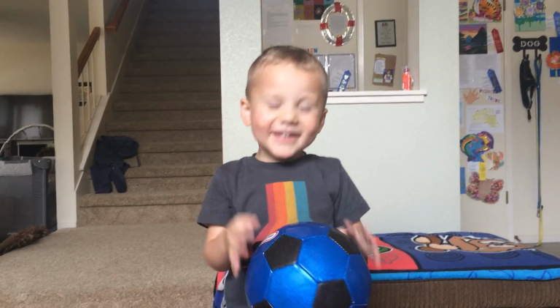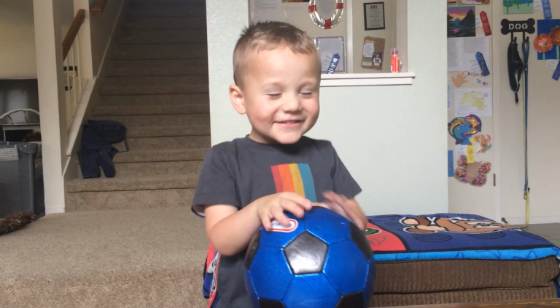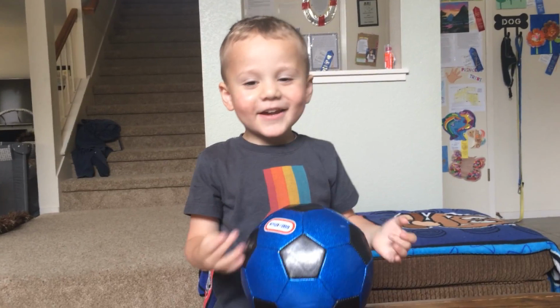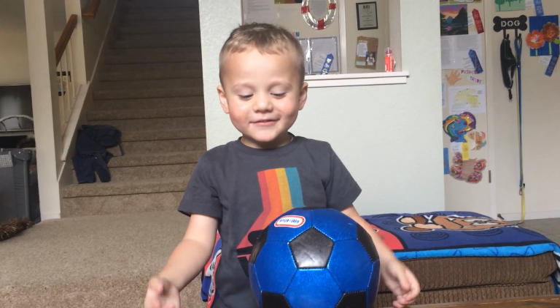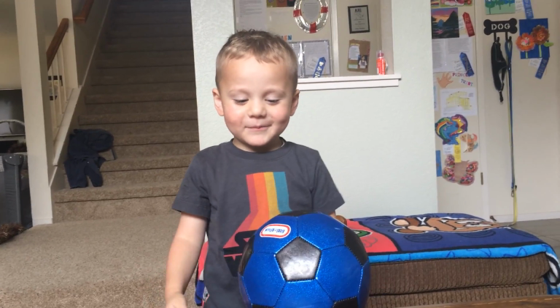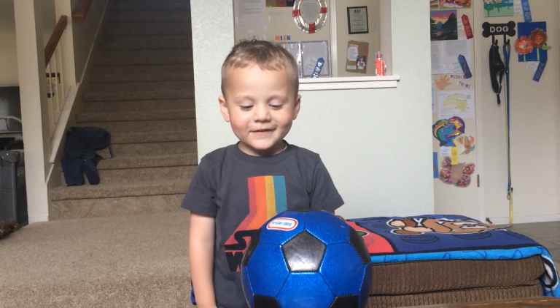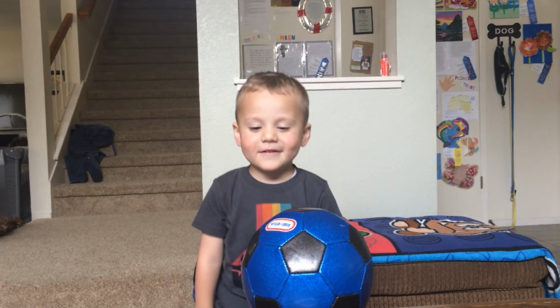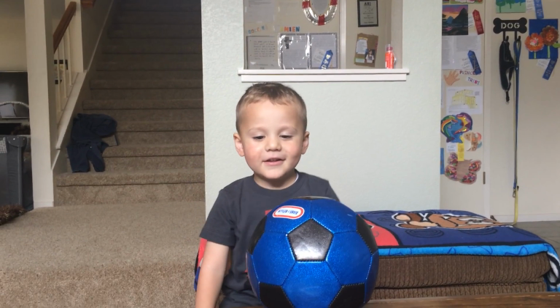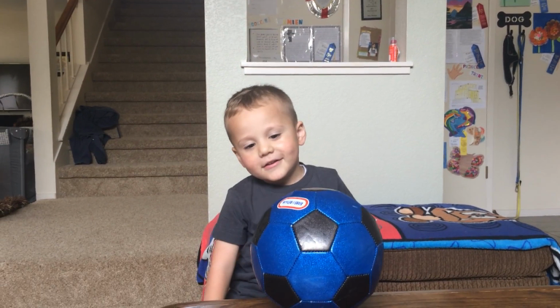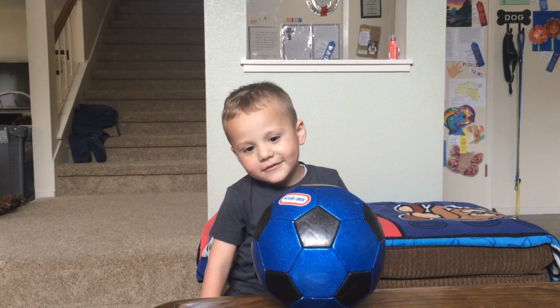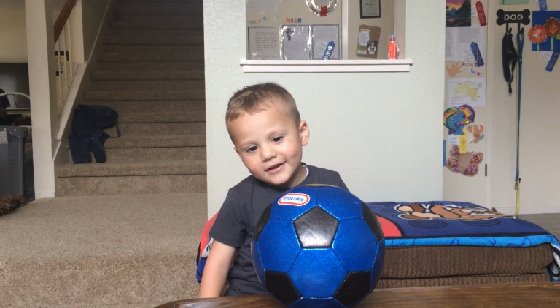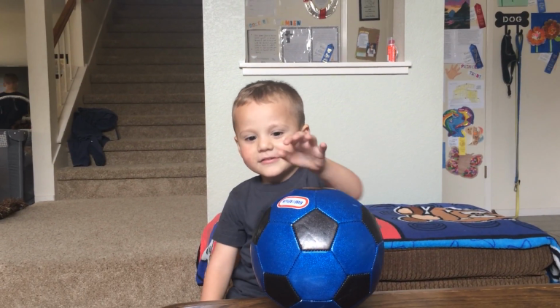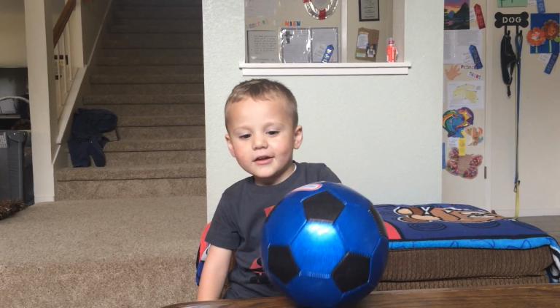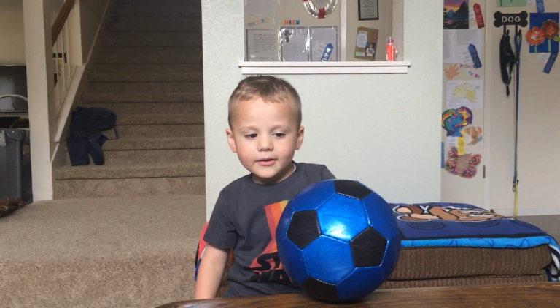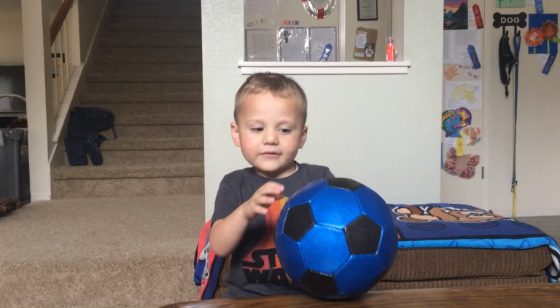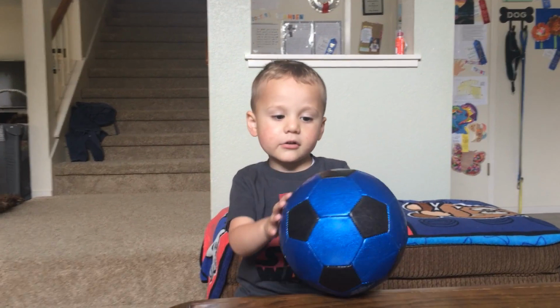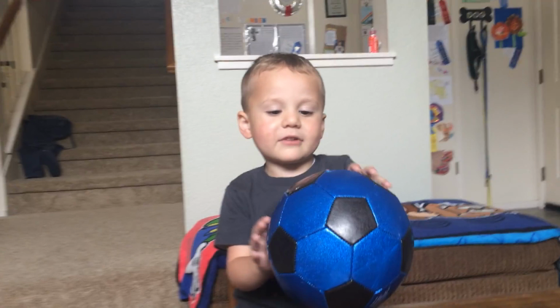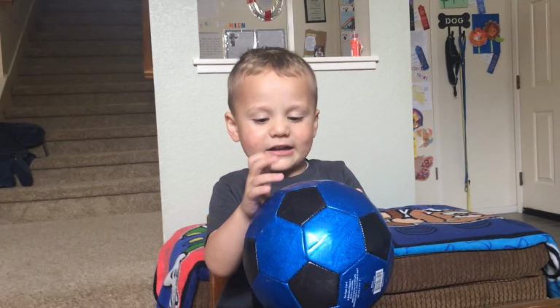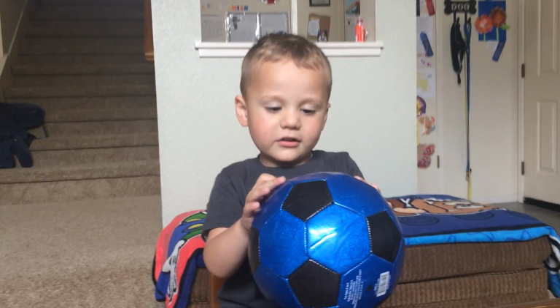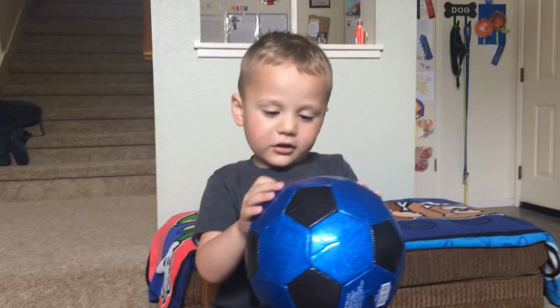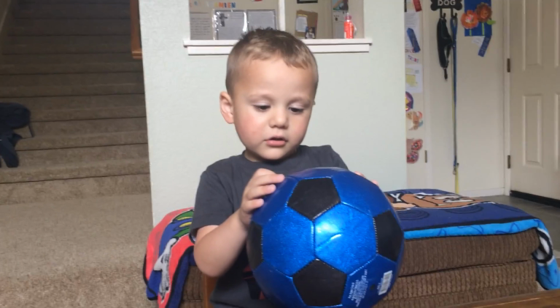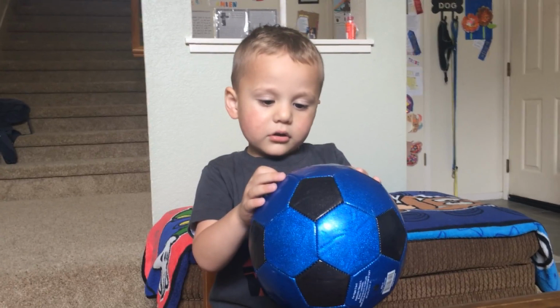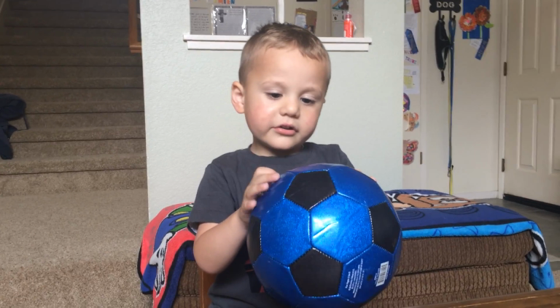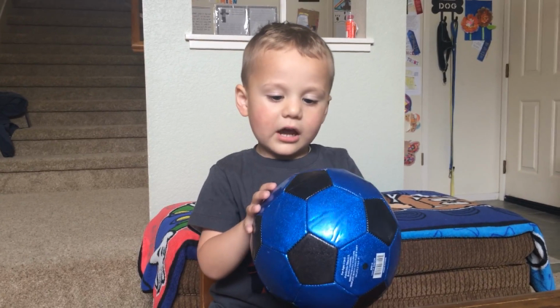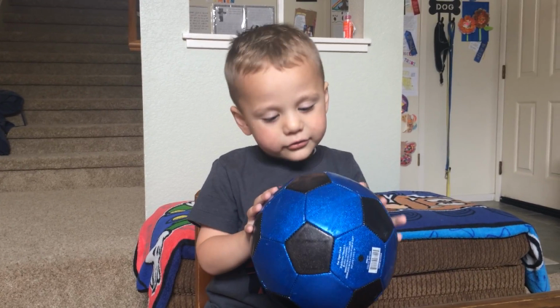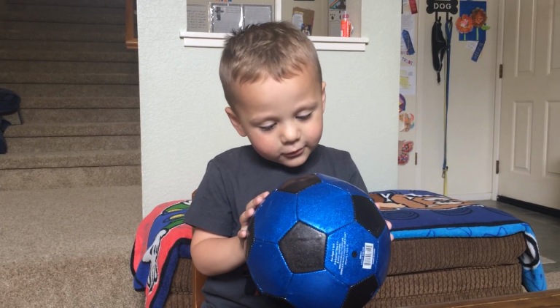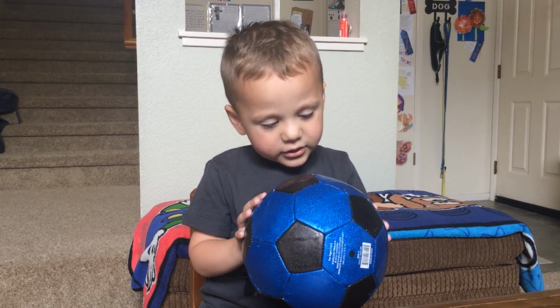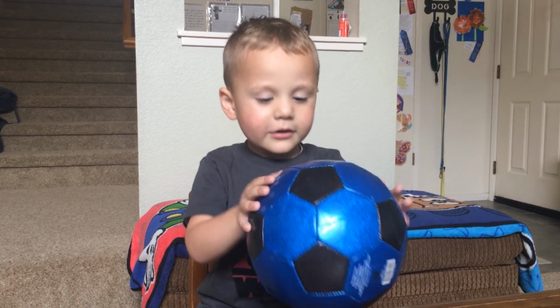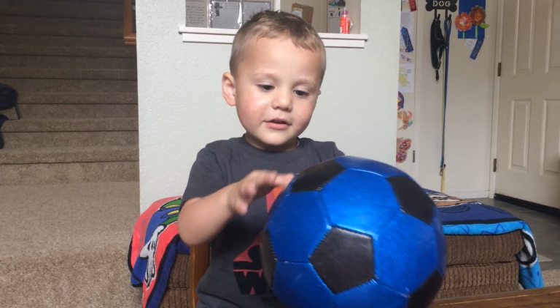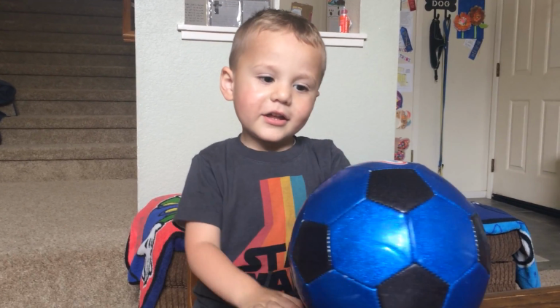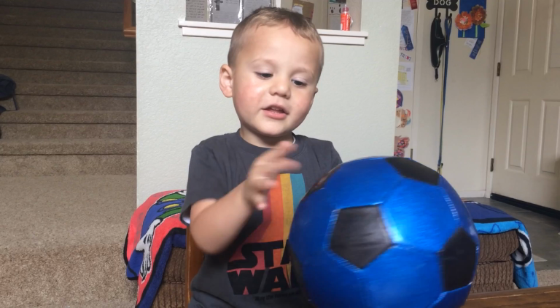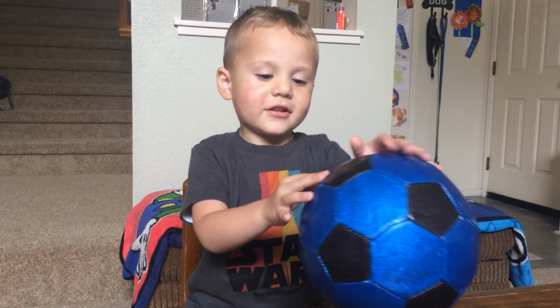Hey guys, today we're in this ball. It's kind of black, I think, and it's kind of sparkly. It's black and sparkly.